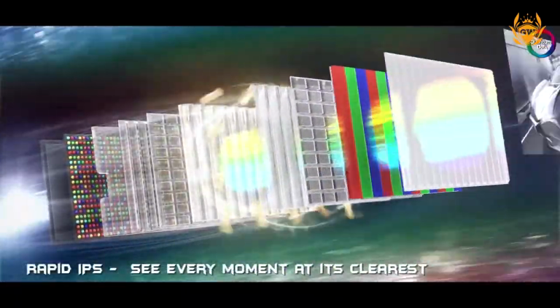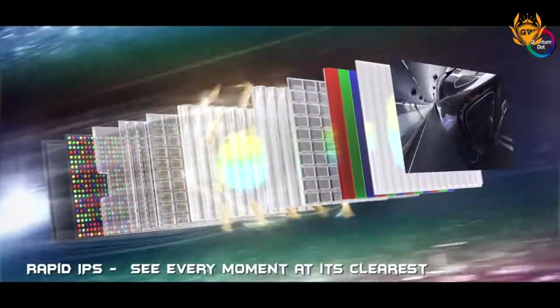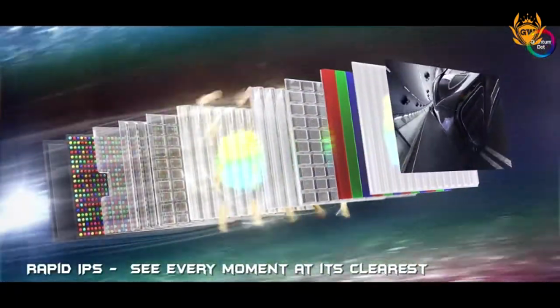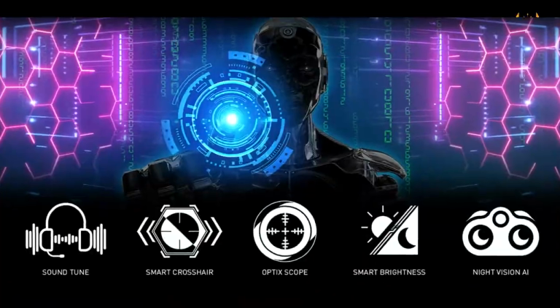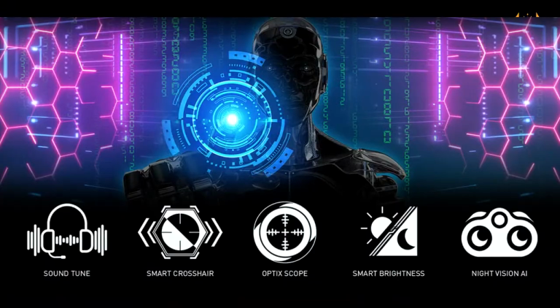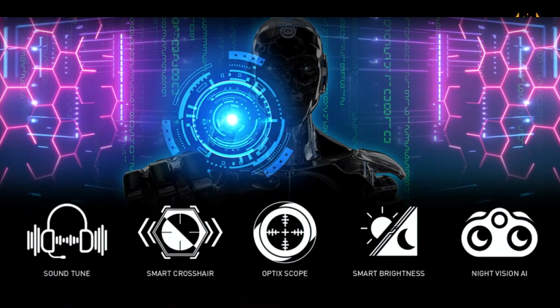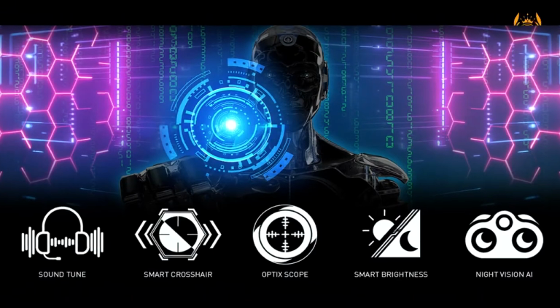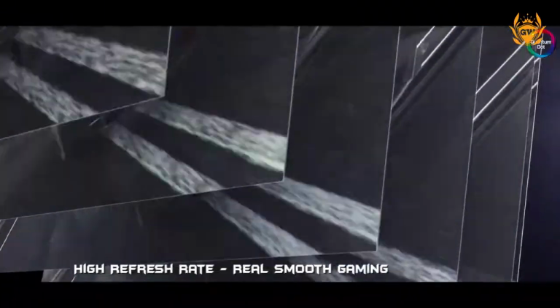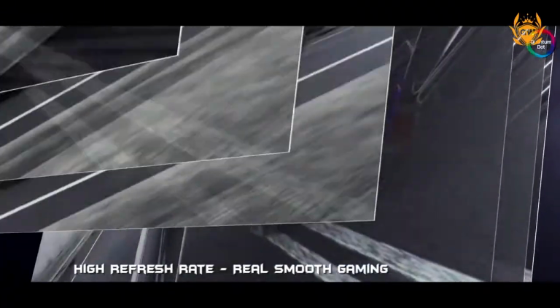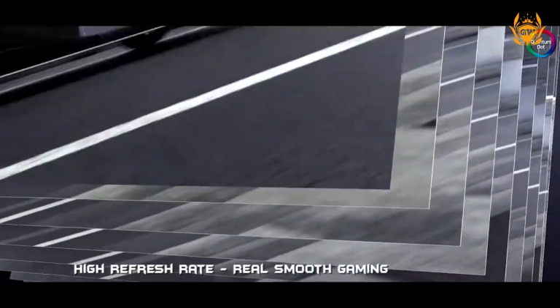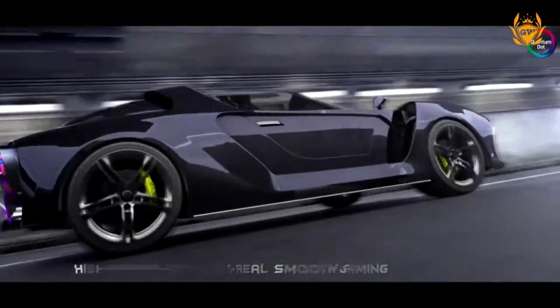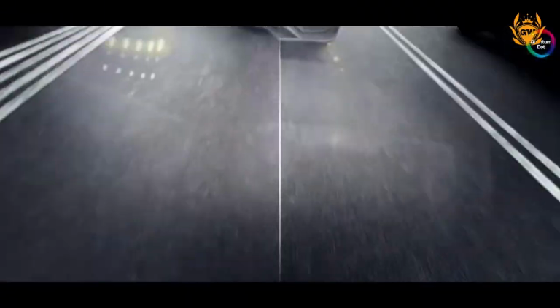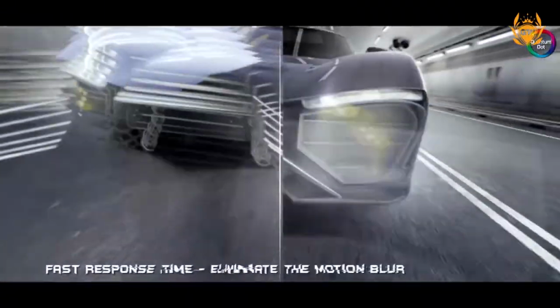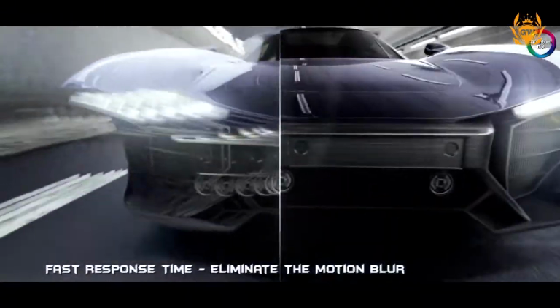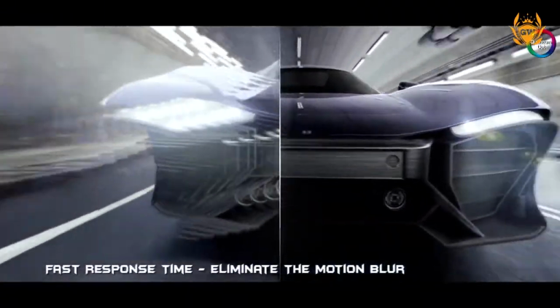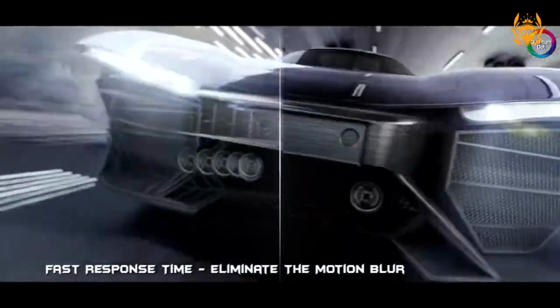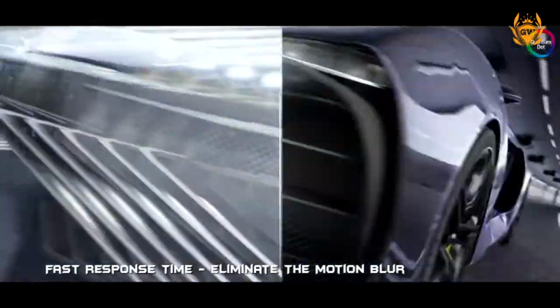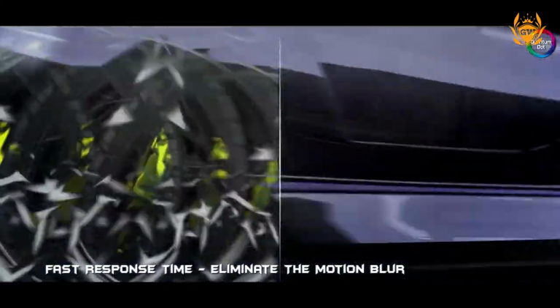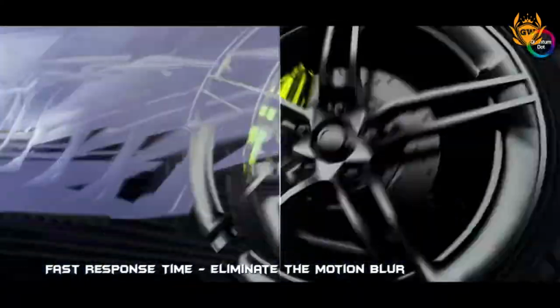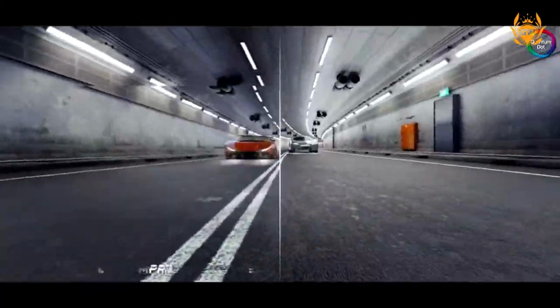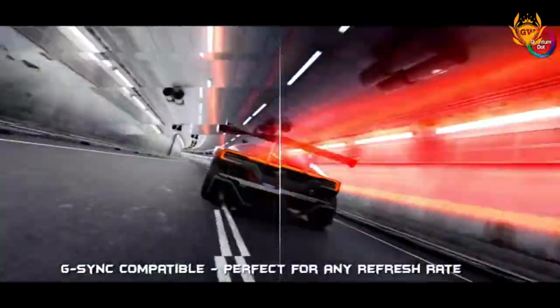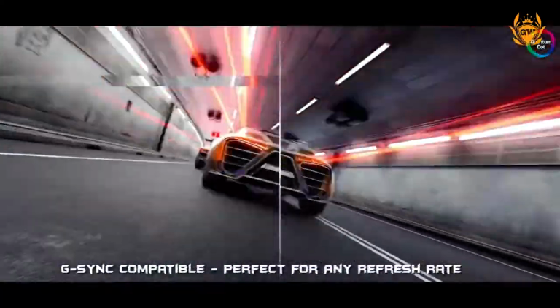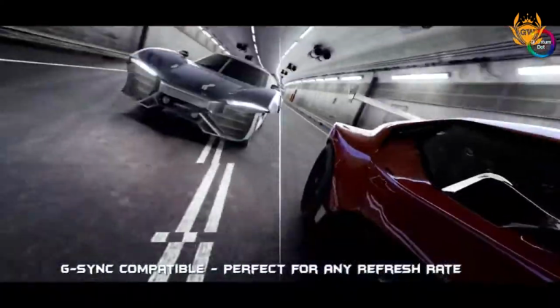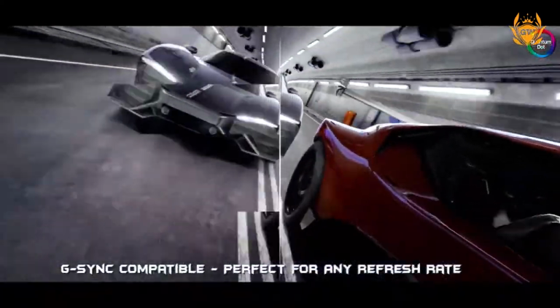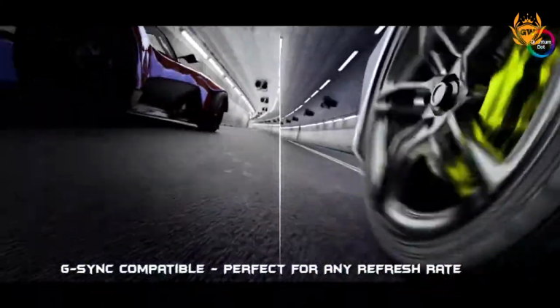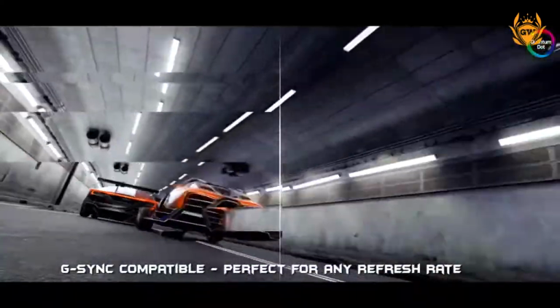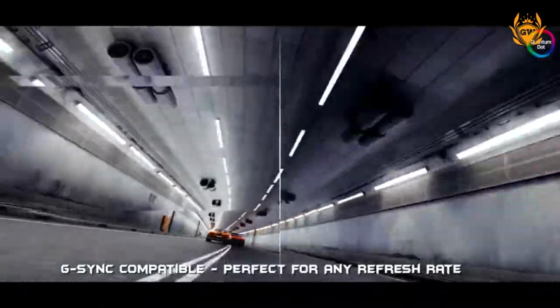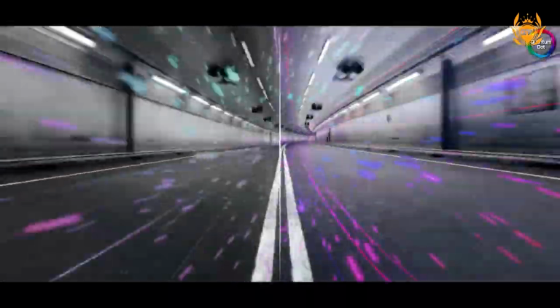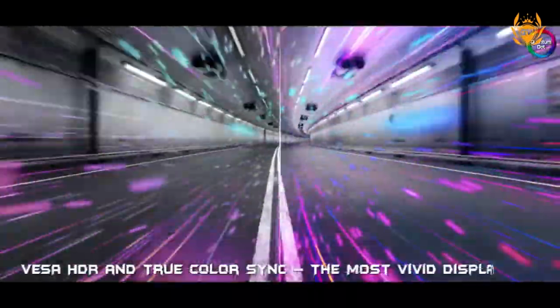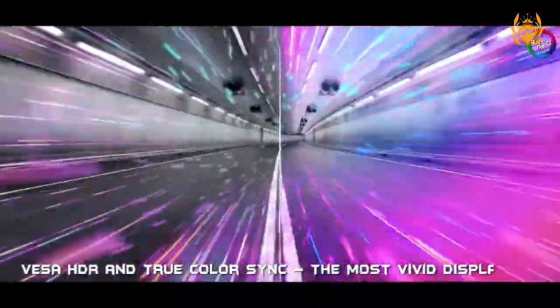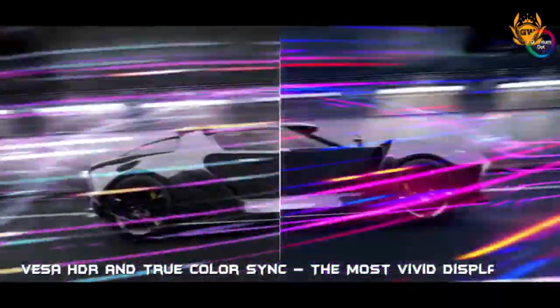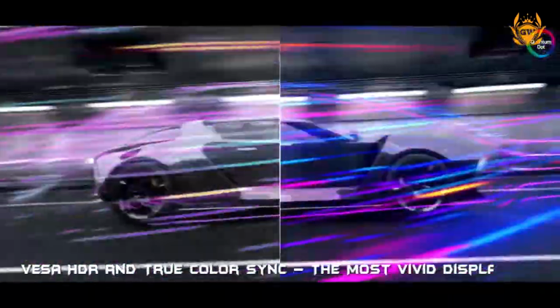Along with MSI Gaming Intelligence, which includes features such as smart brightness, smart crosshair, optics scope night vision AI, and a whole bunch of other features.